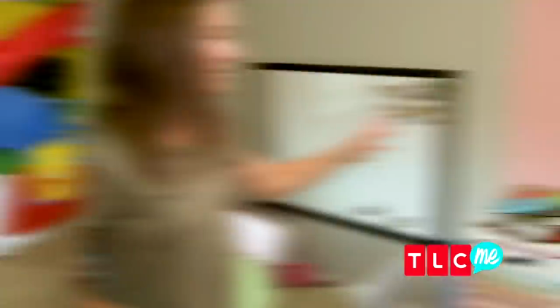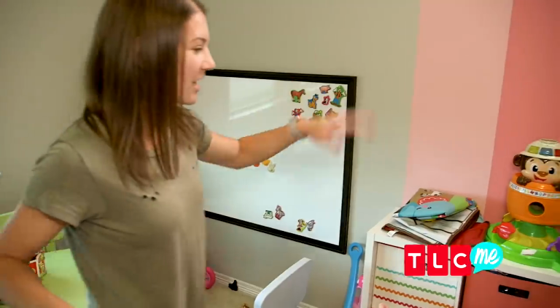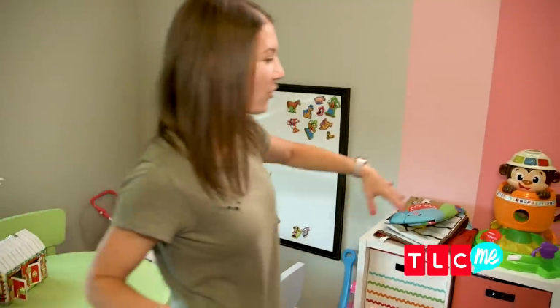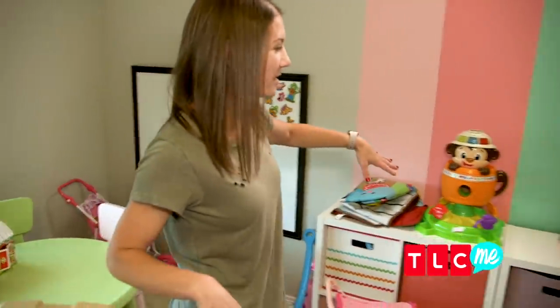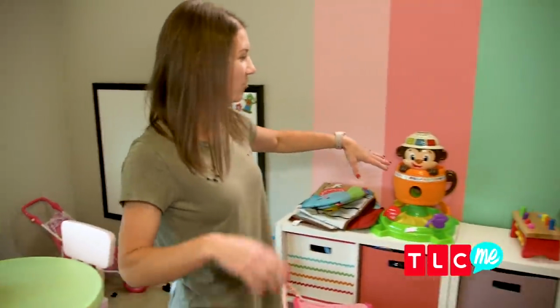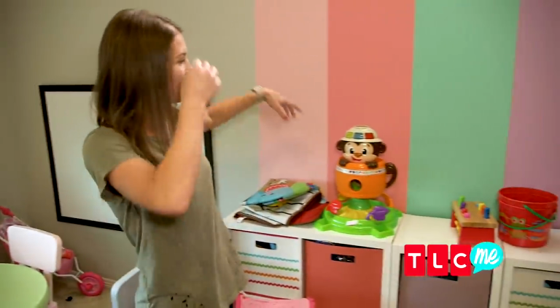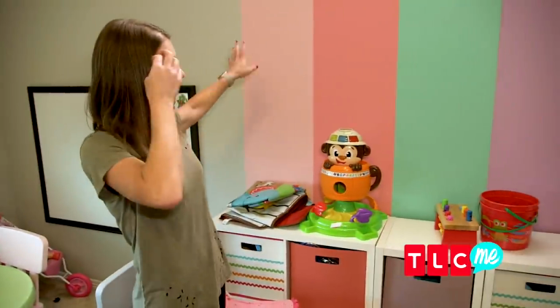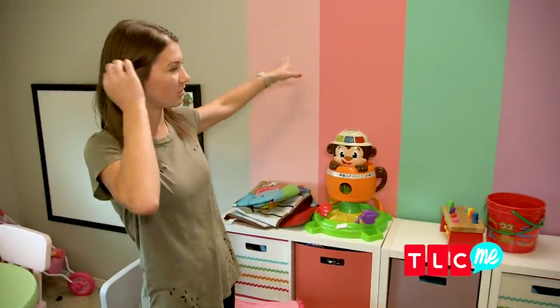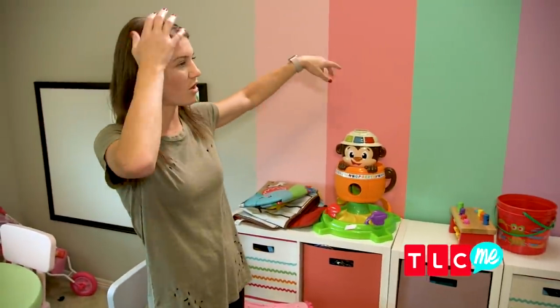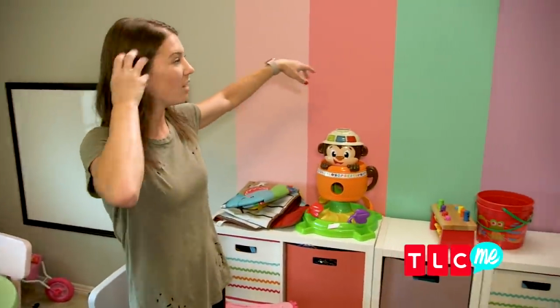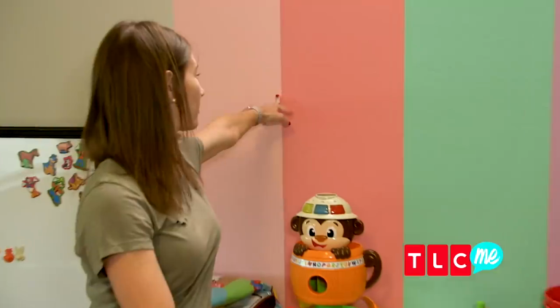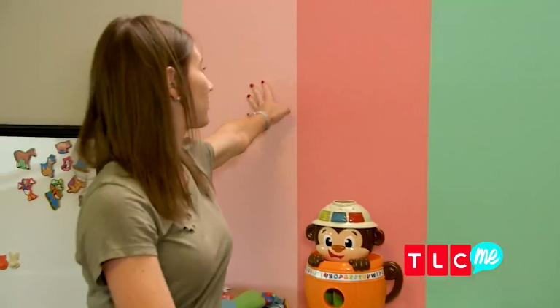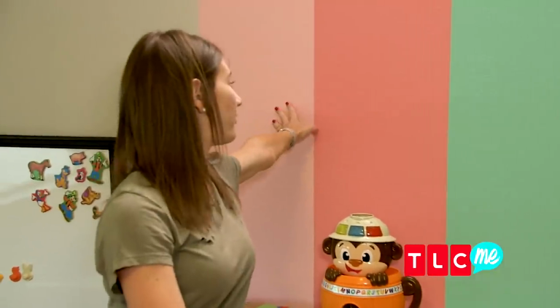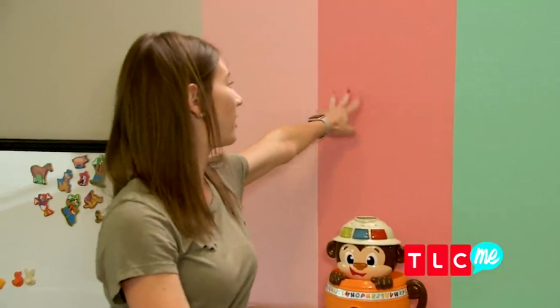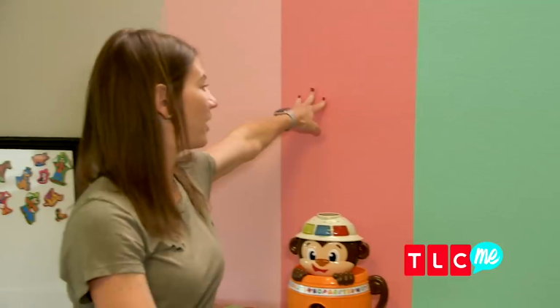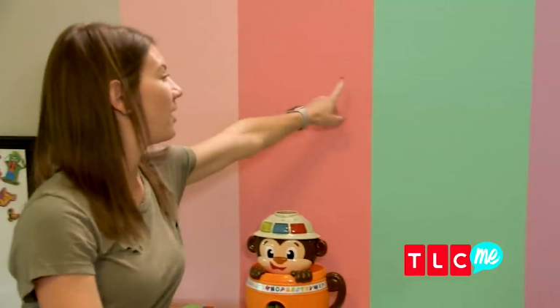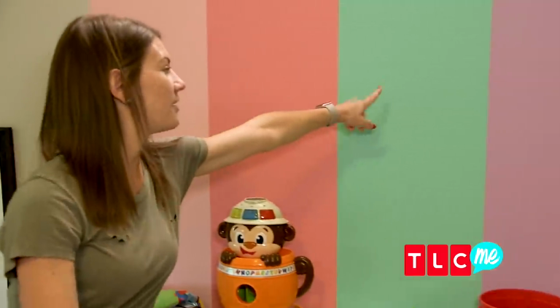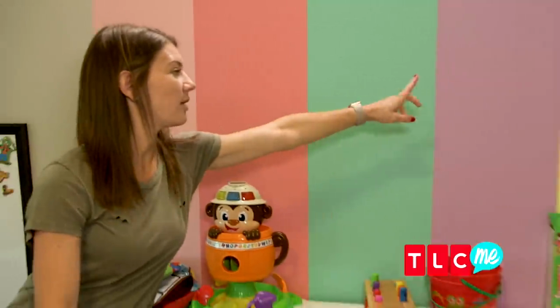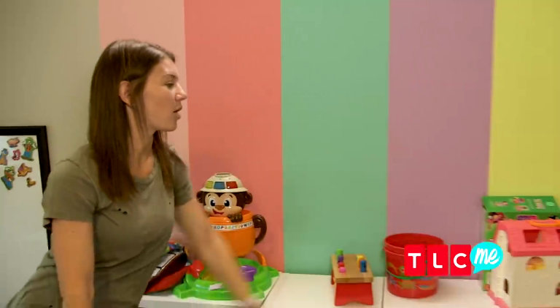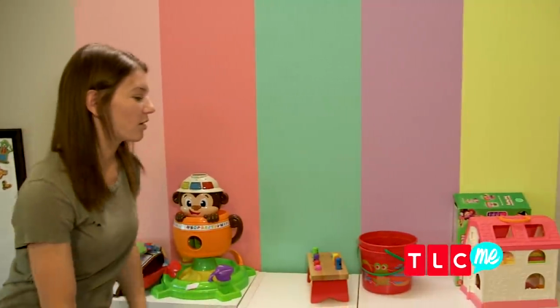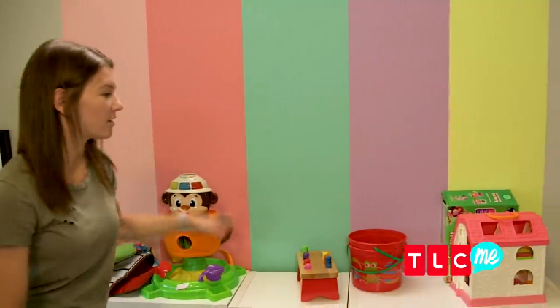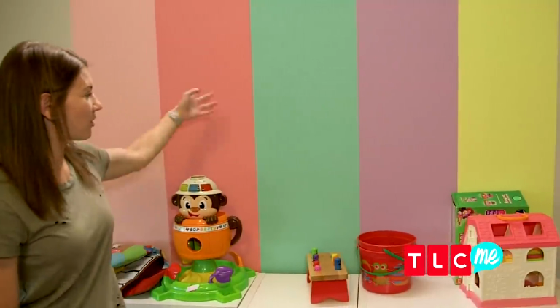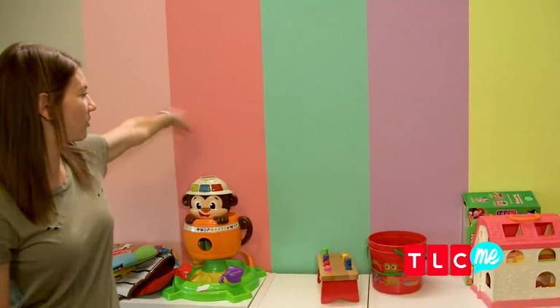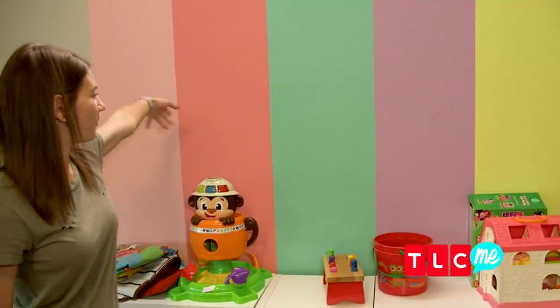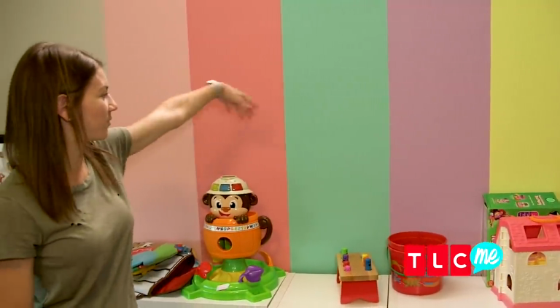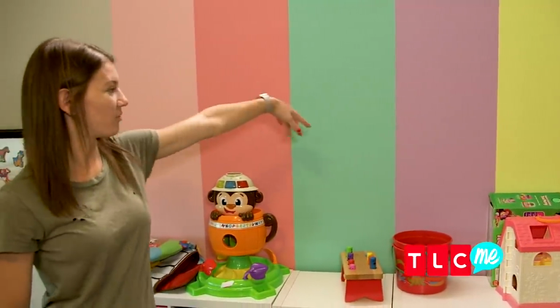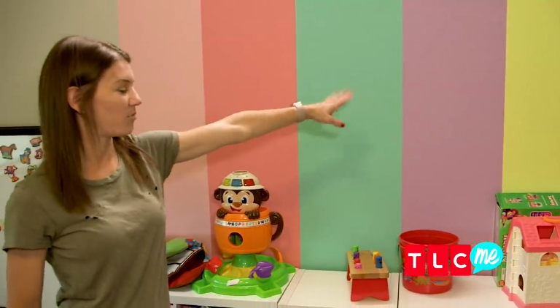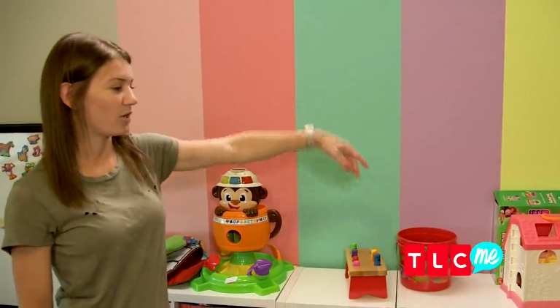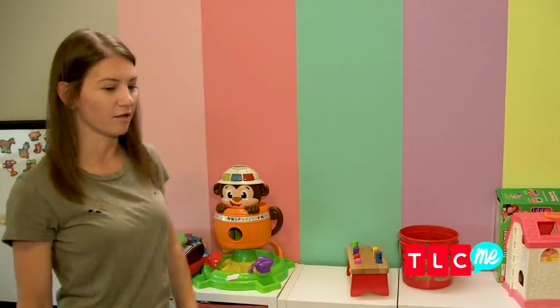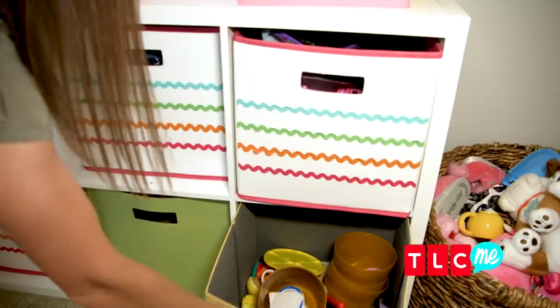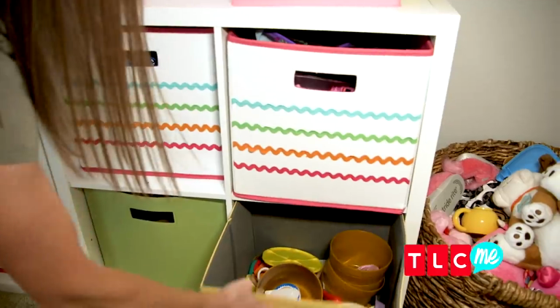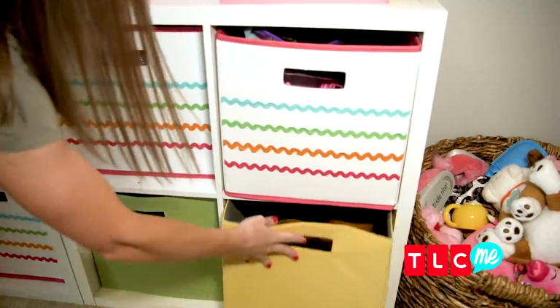This is just kind of our organization where we put their colors on the wall. So it's Ava, Olivia, Hazel, Riley, and Parker — their colors are light pink, dark pink, green, purple, and yellow.